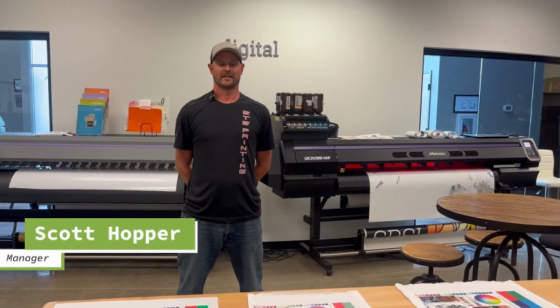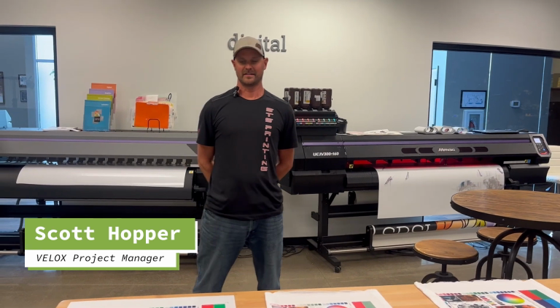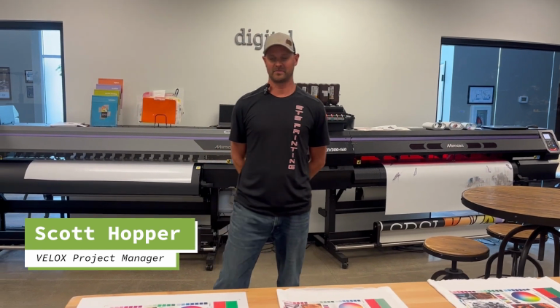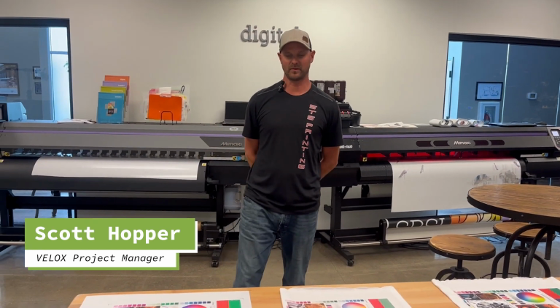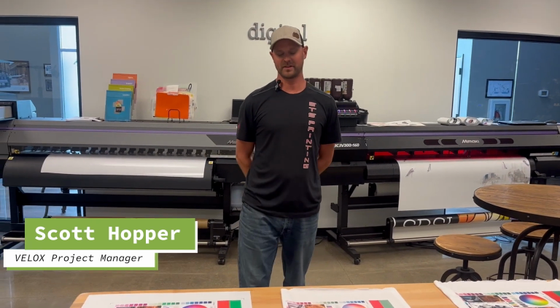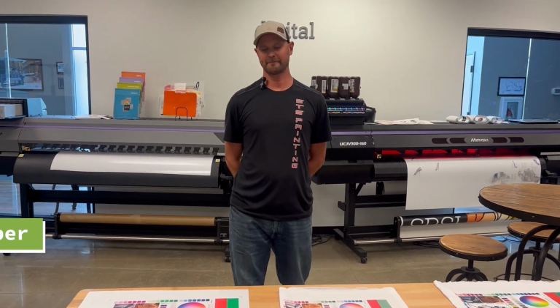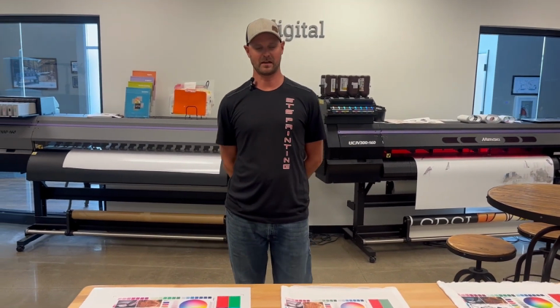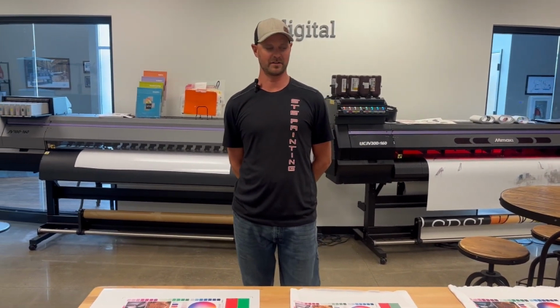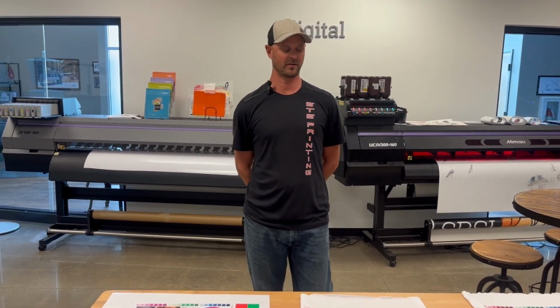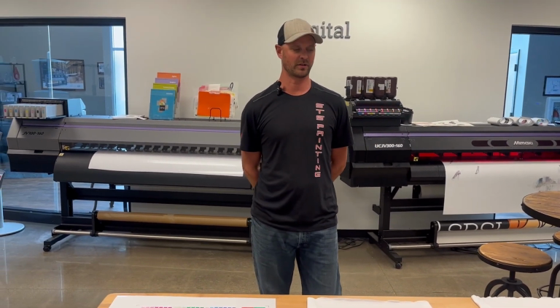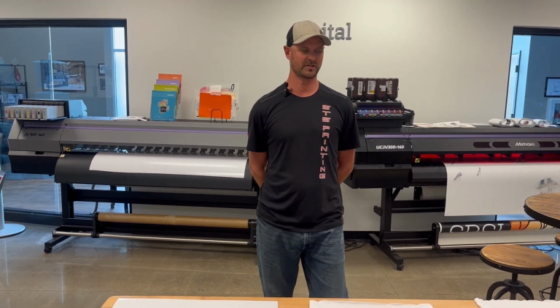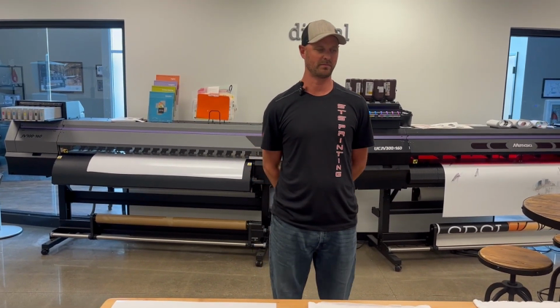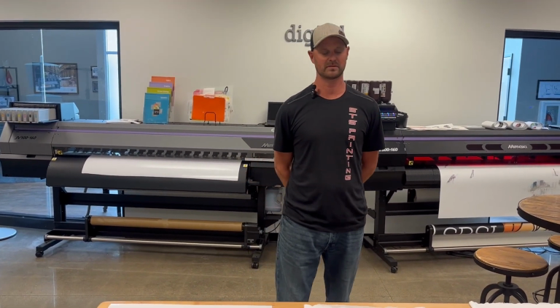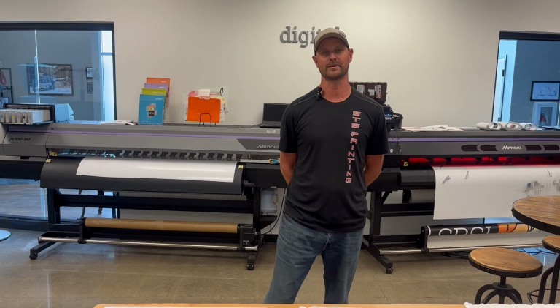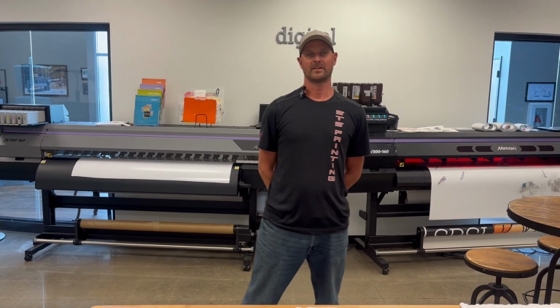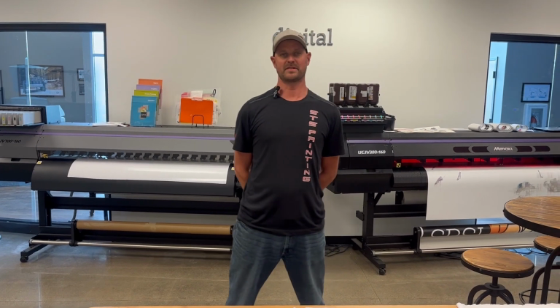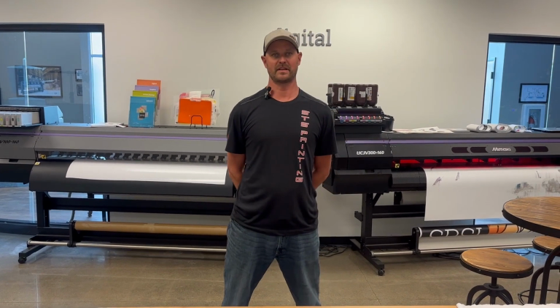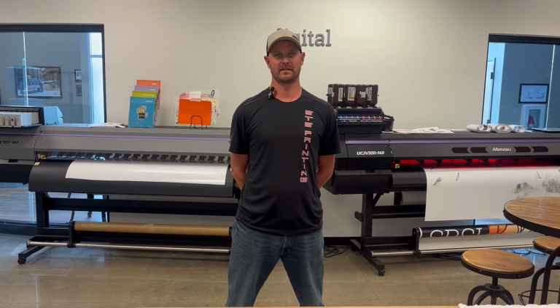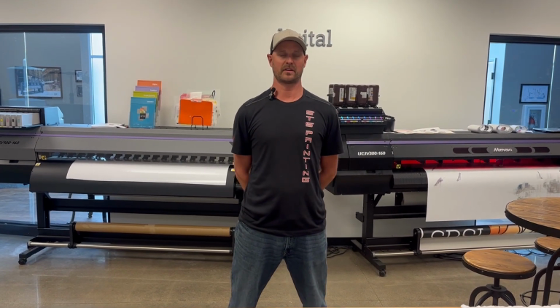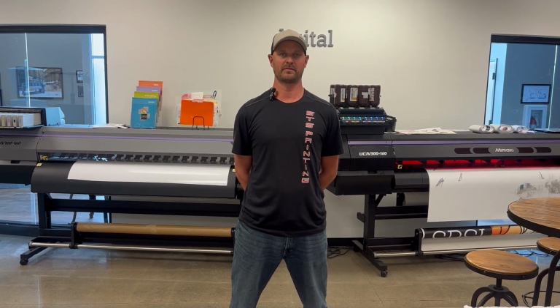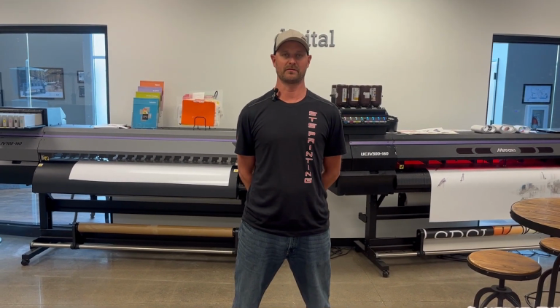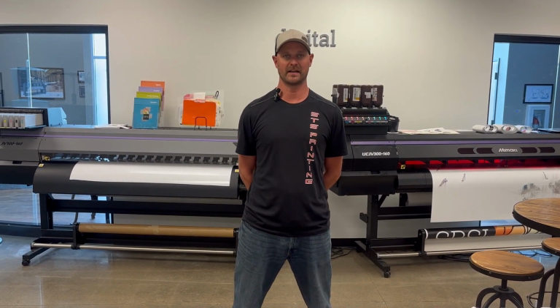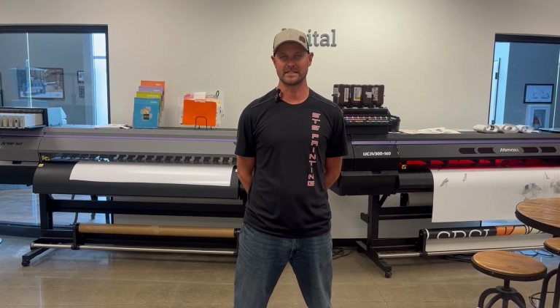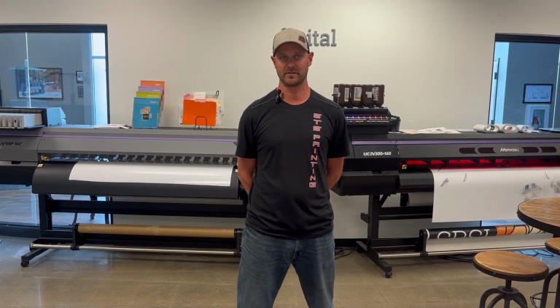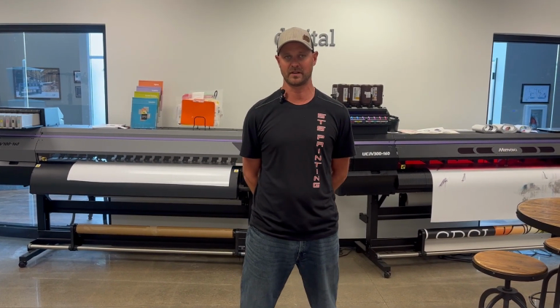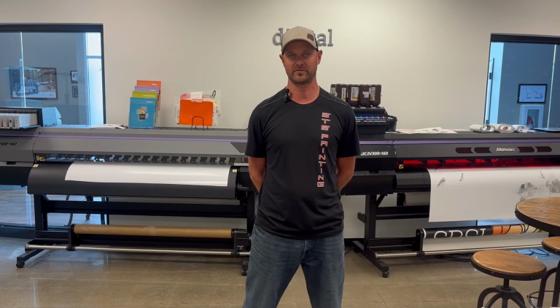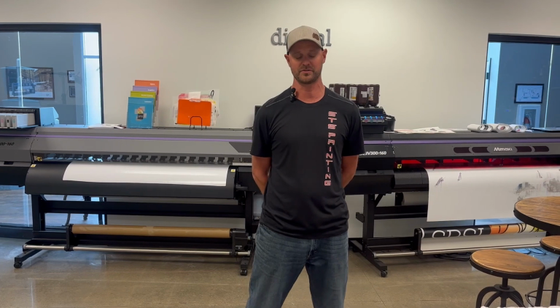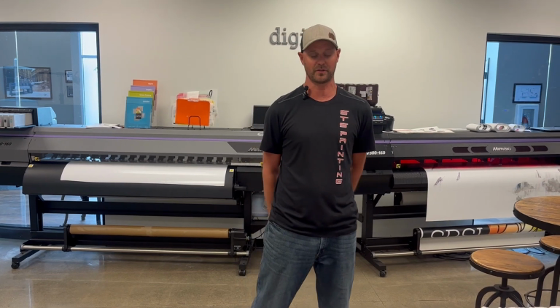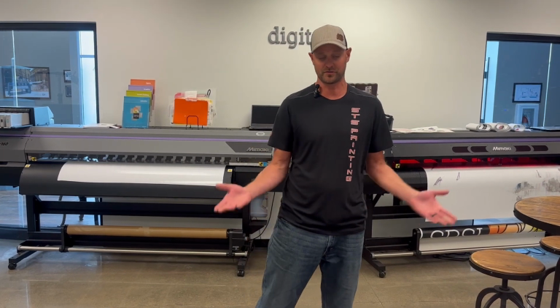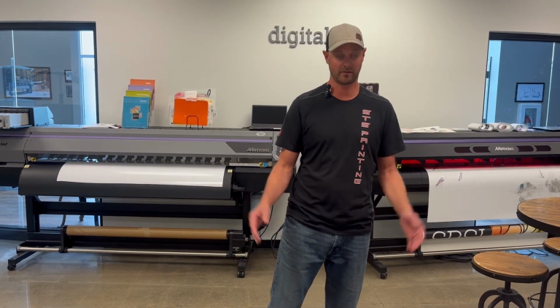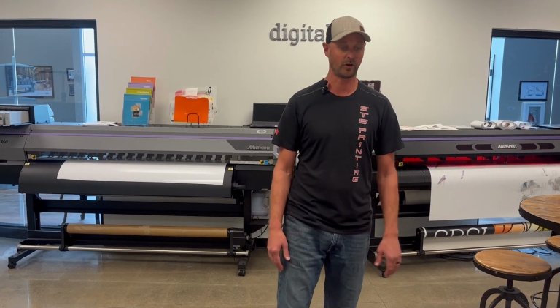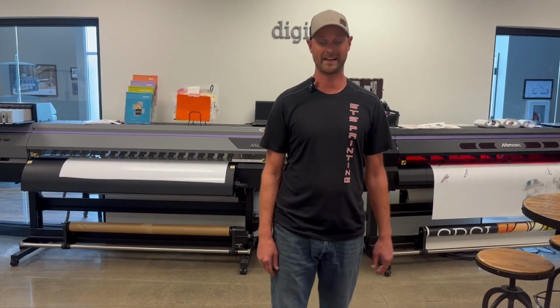Hi, I'm Scott with SPSI. In this video we want to talk to you about color, specifically color coming off of your V-Lox DTF unit in comparison to other printers you might already have in your shop.